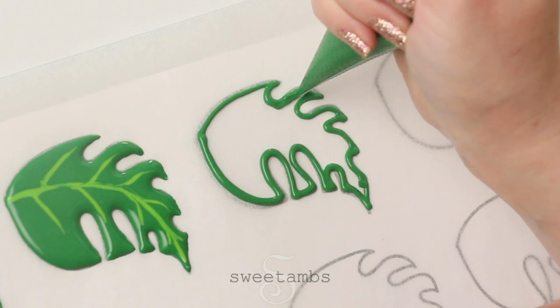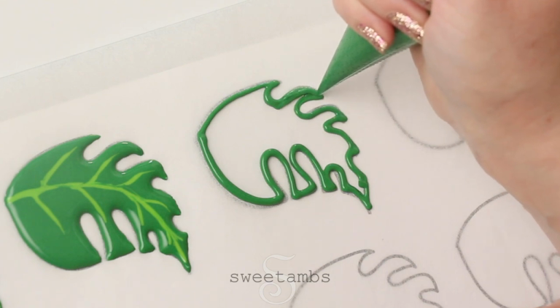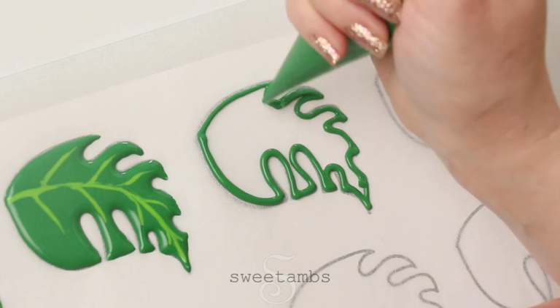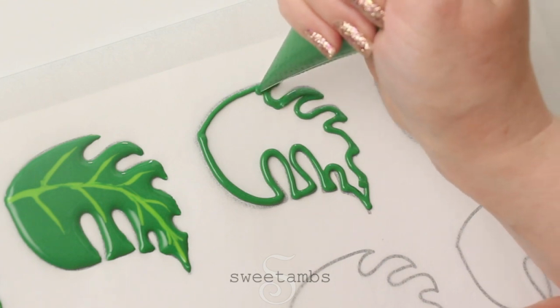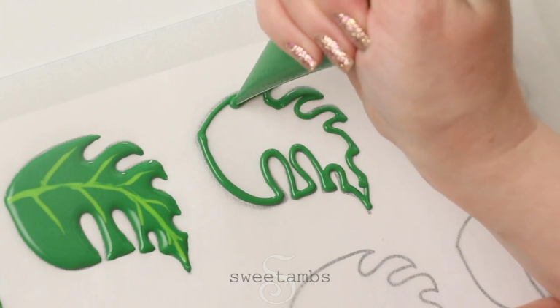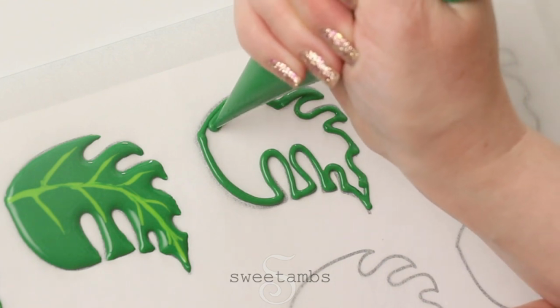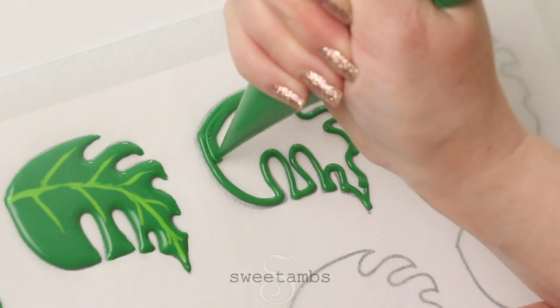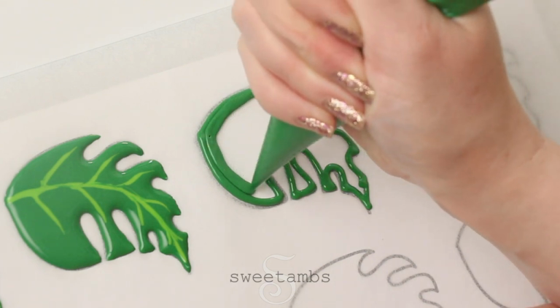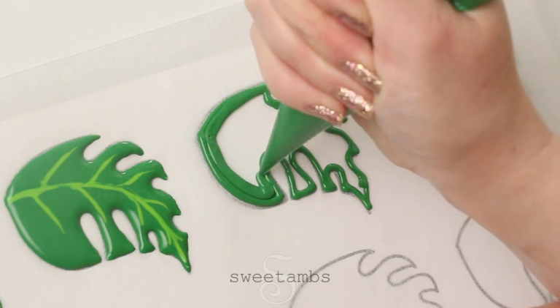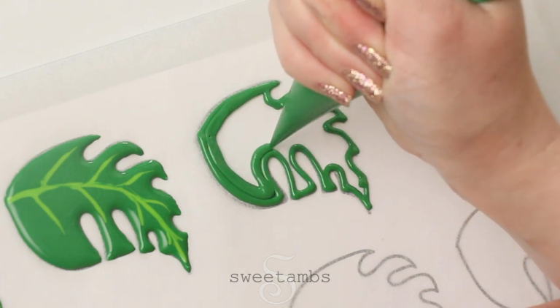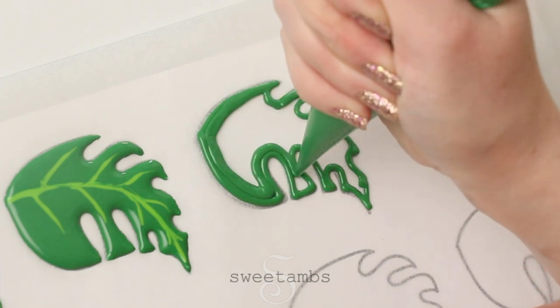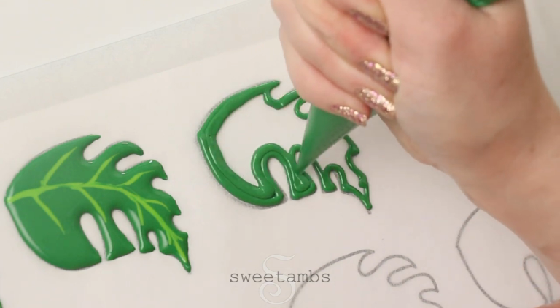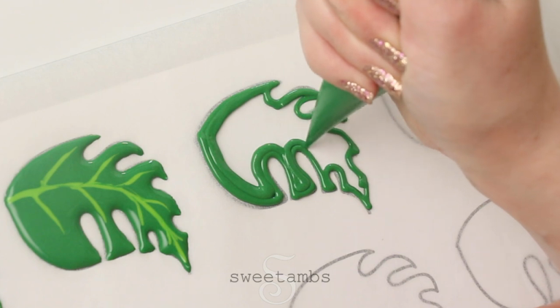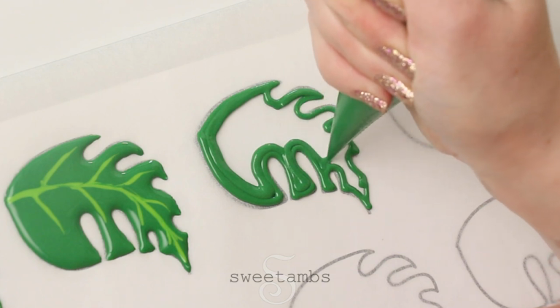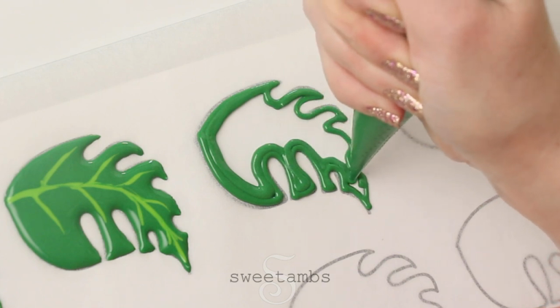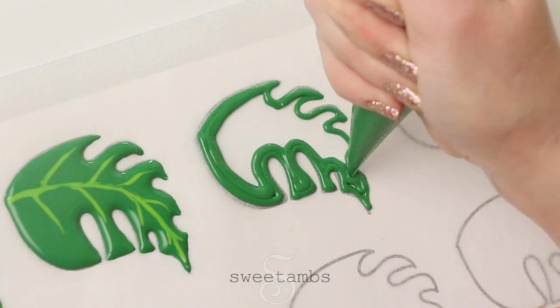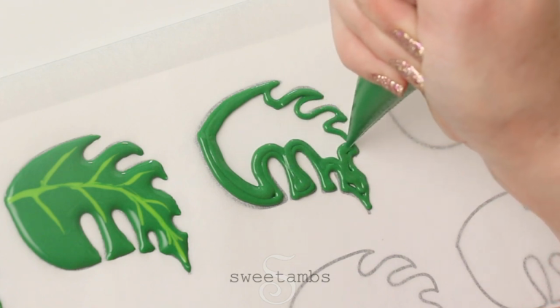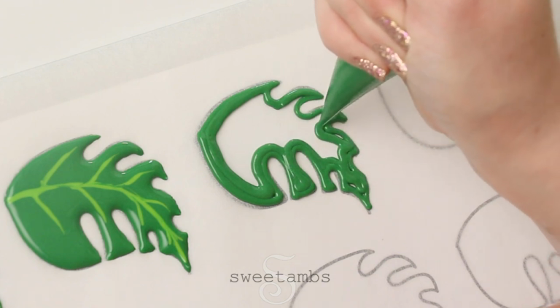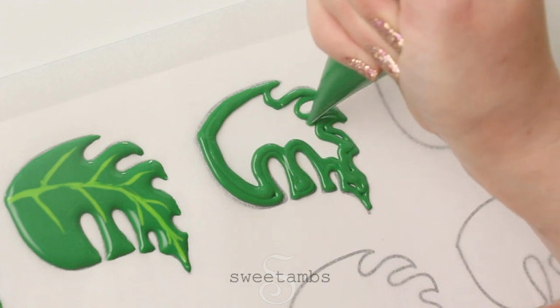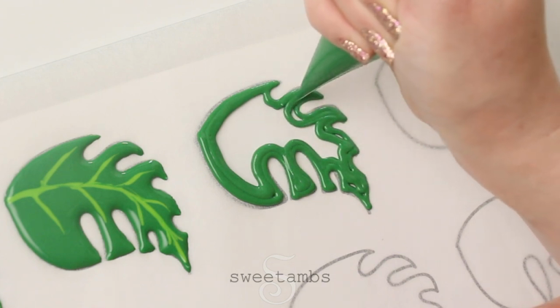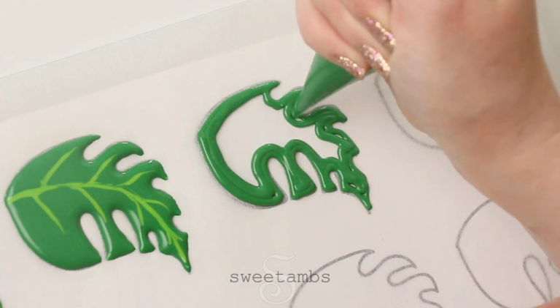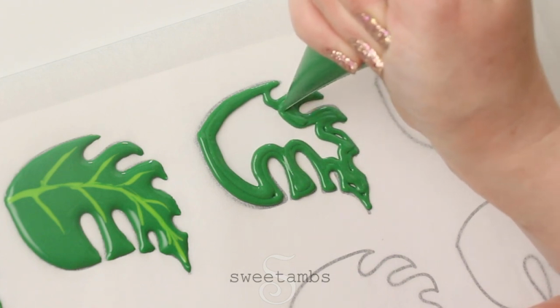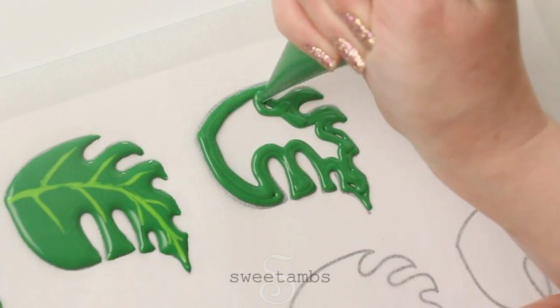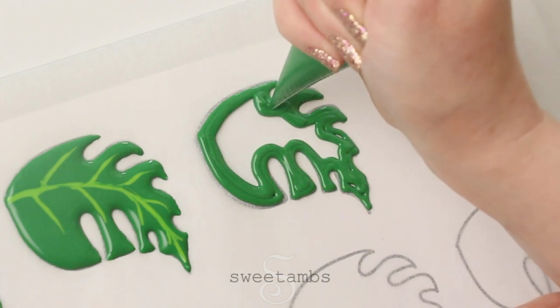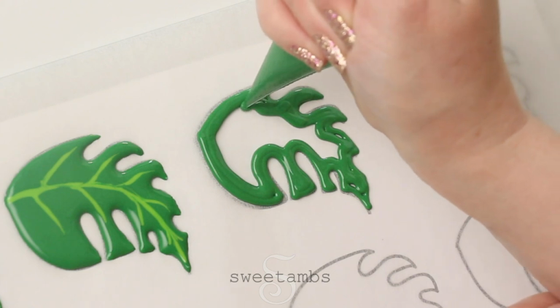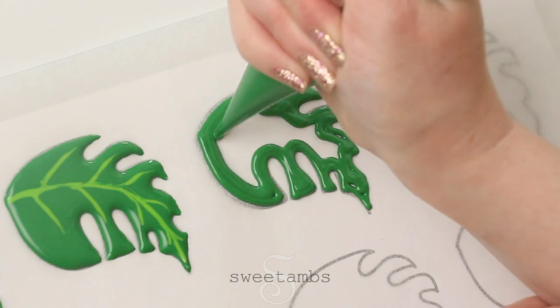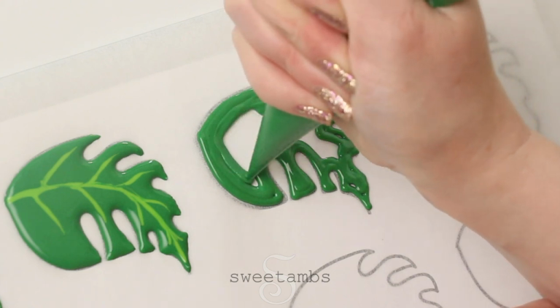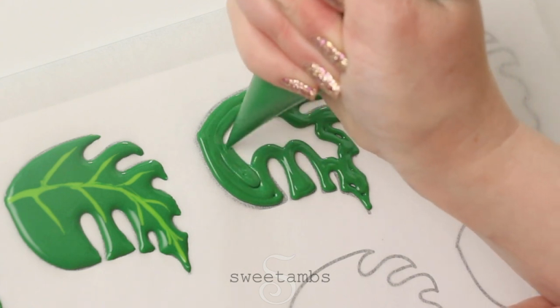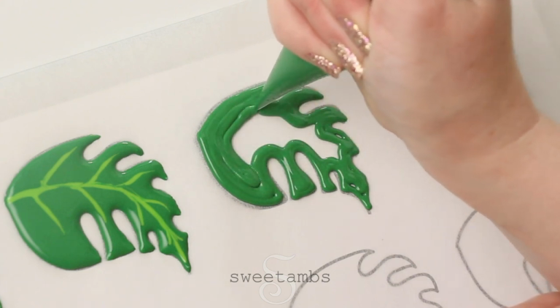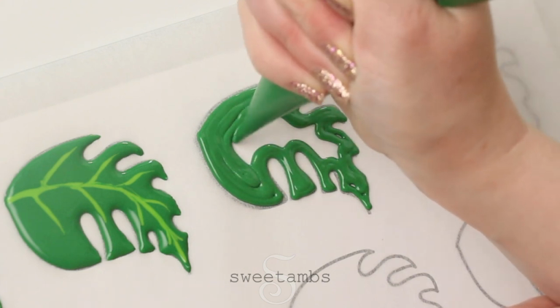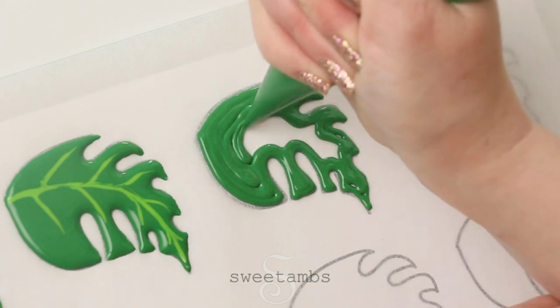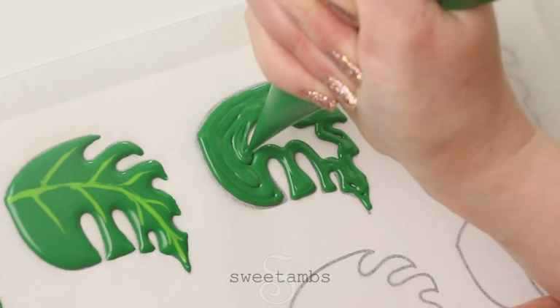The toucan cookies are really large and they have a lot of different elements, so I only made three of them. But if you wanted to make a whole platter, you could turn these leaves into cookies and then have one centerpiece cookie in the middle of your platter.